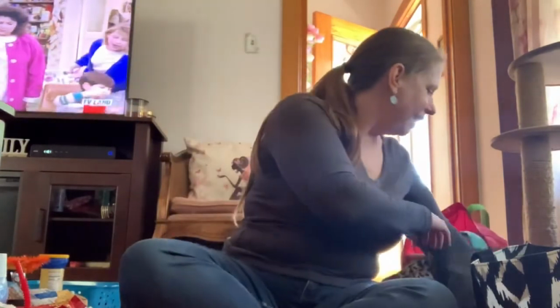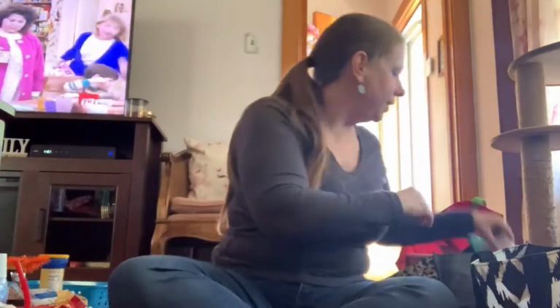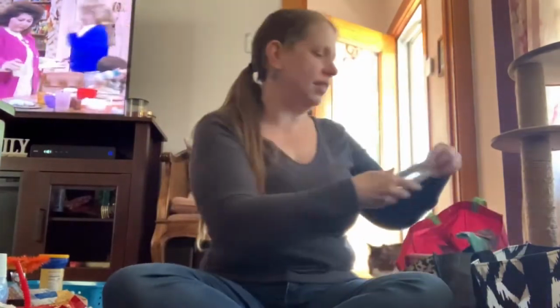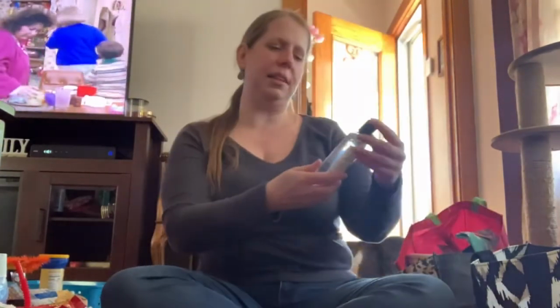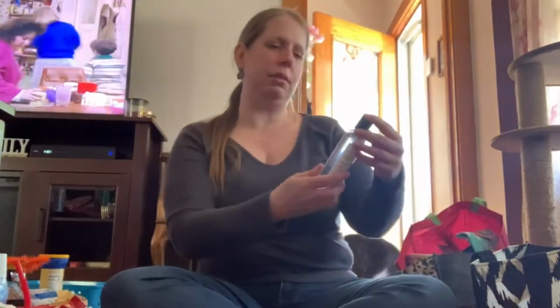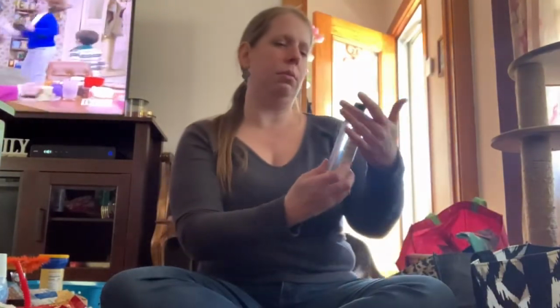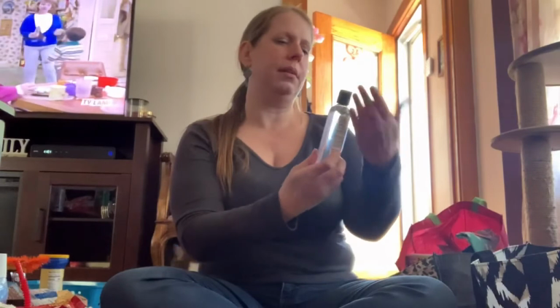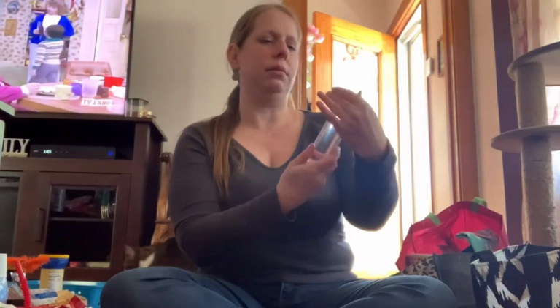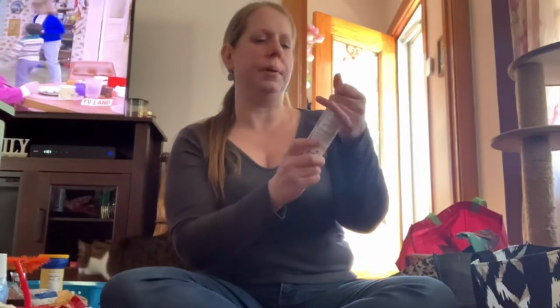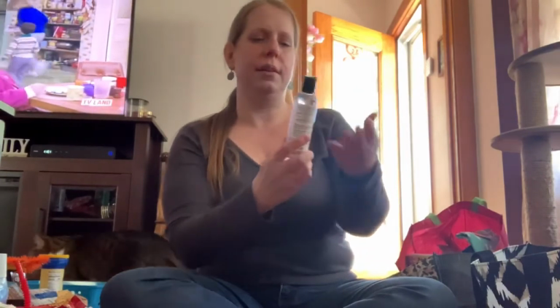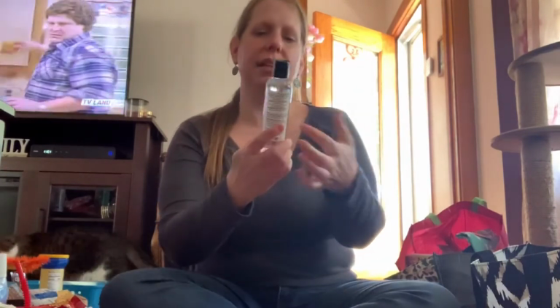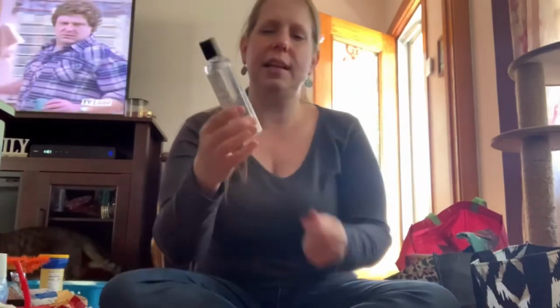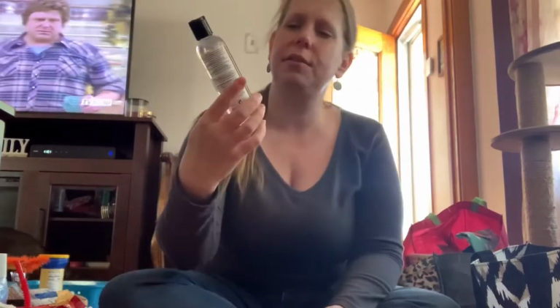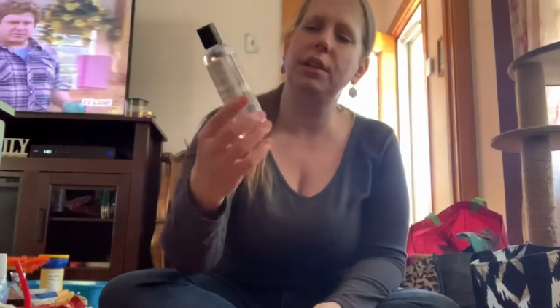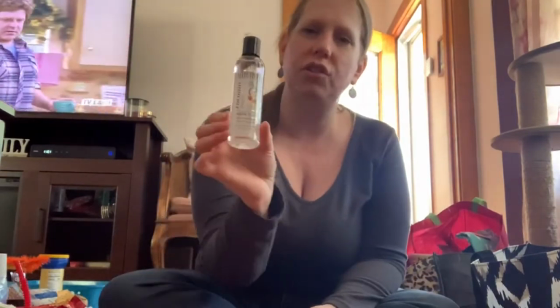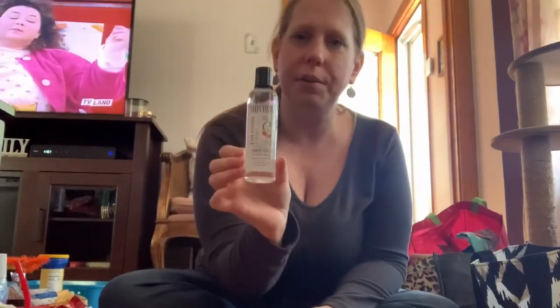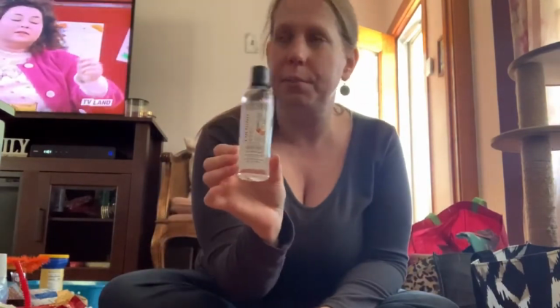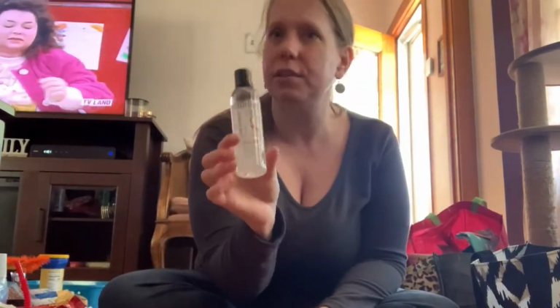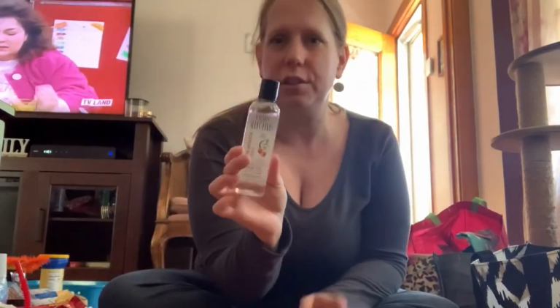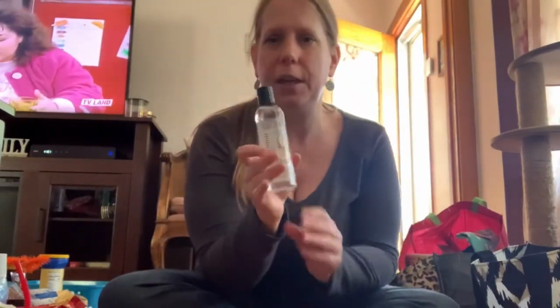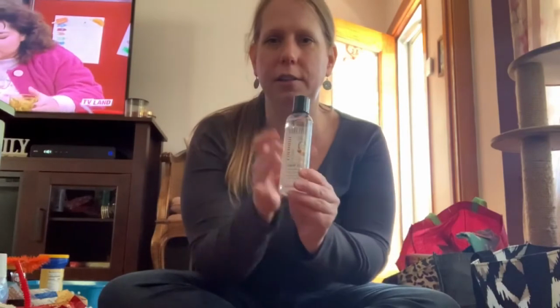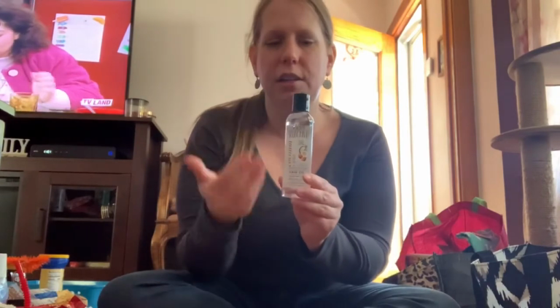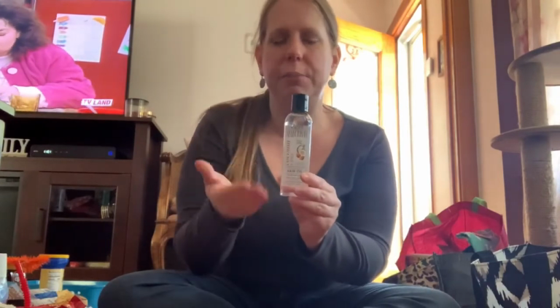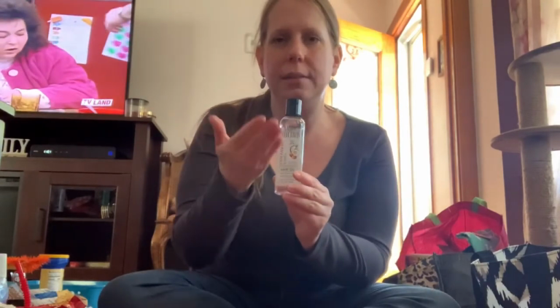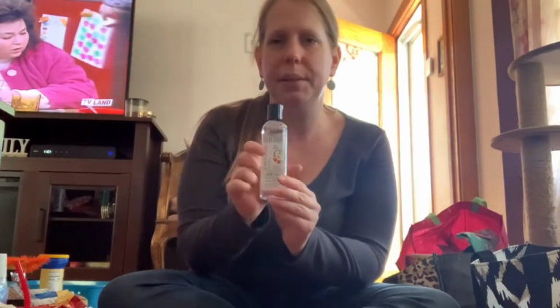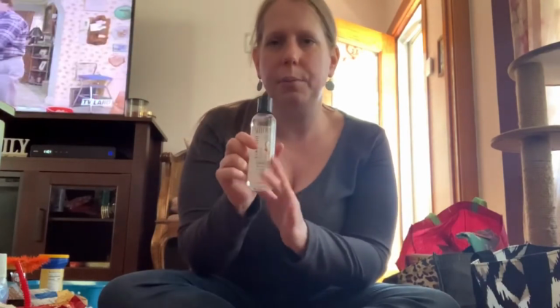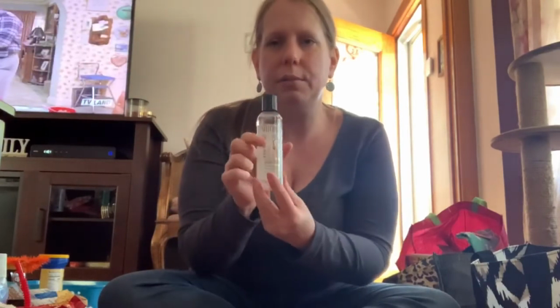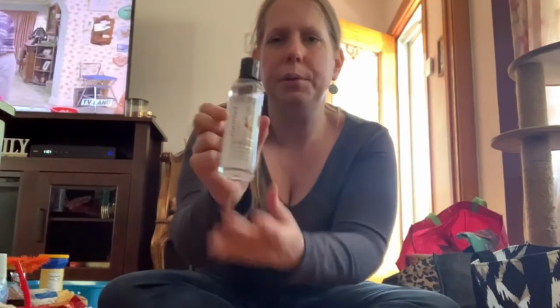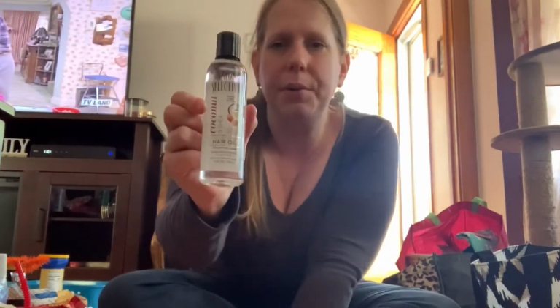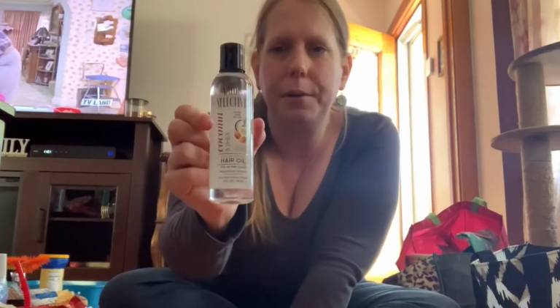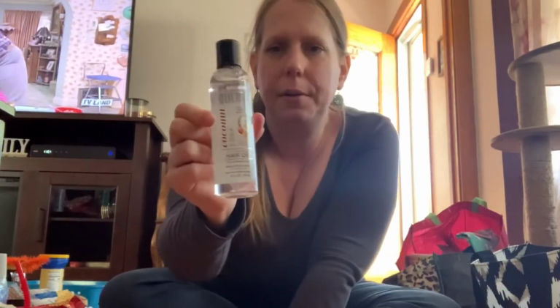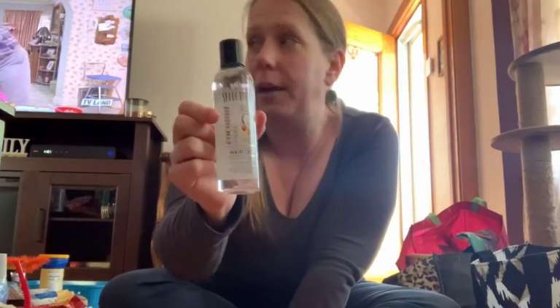I got some Salon Selectives coconut and shea butter for my daughter's hair. She has curly hair and sometimes needs to tame it — hopefully this will help.